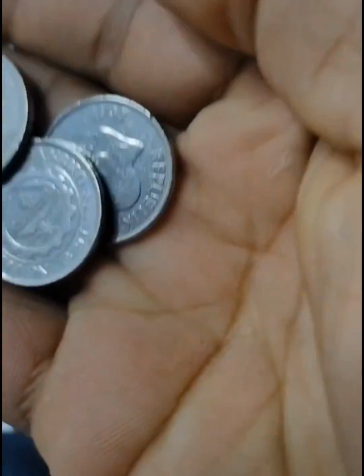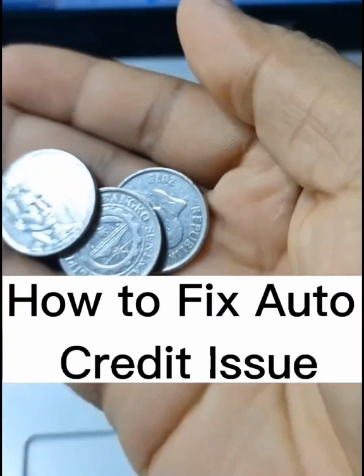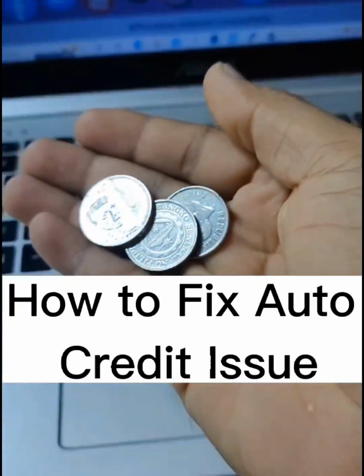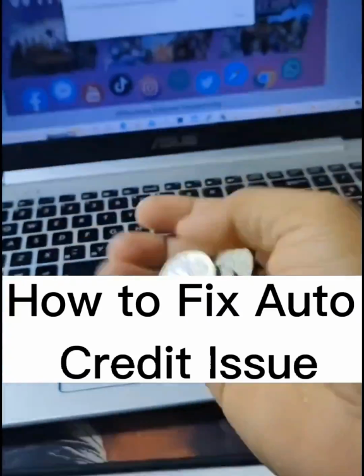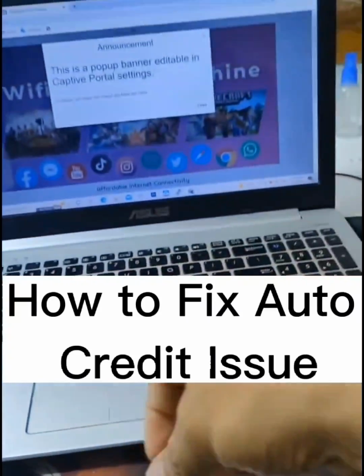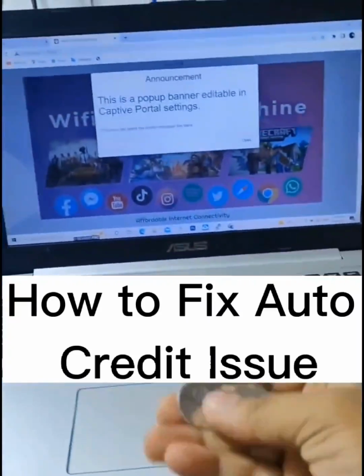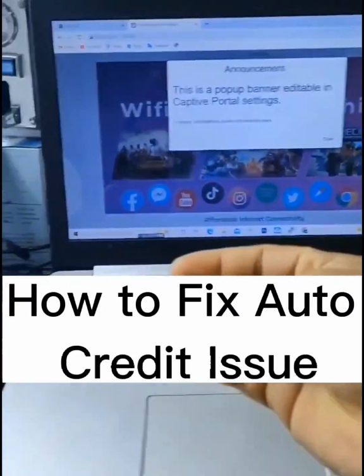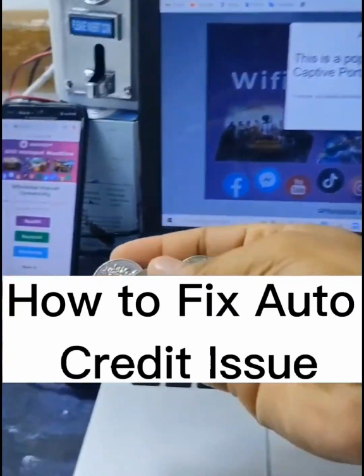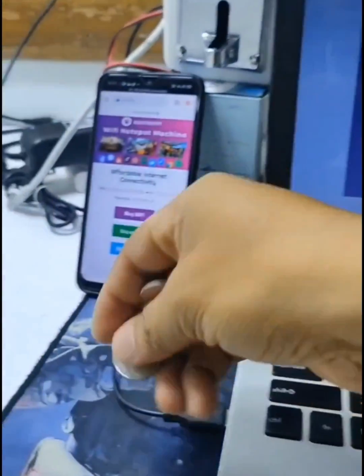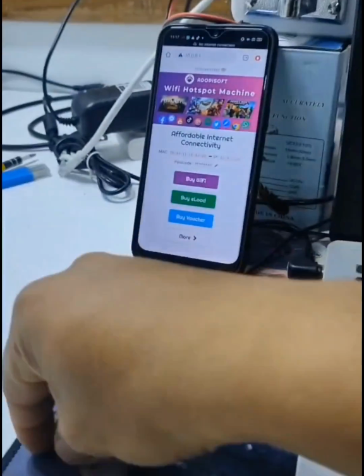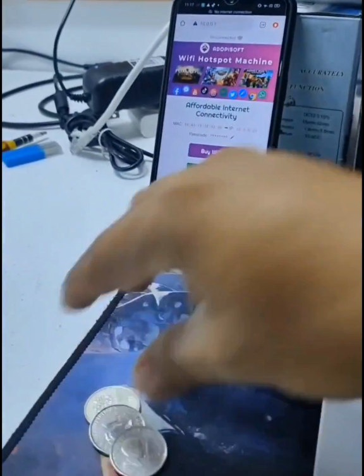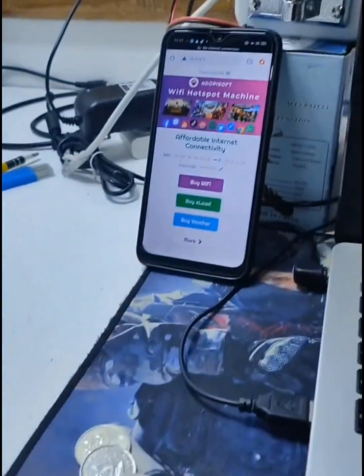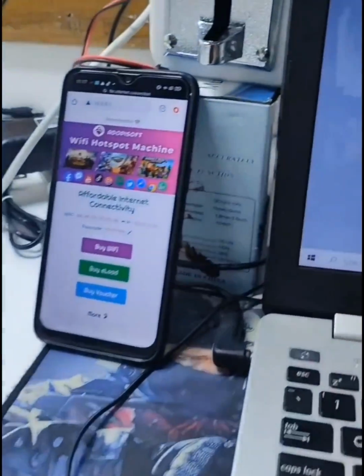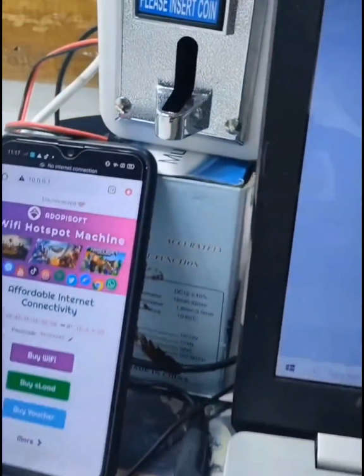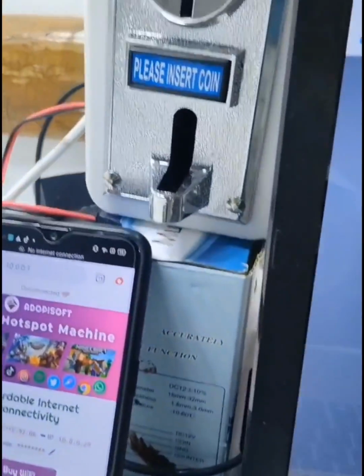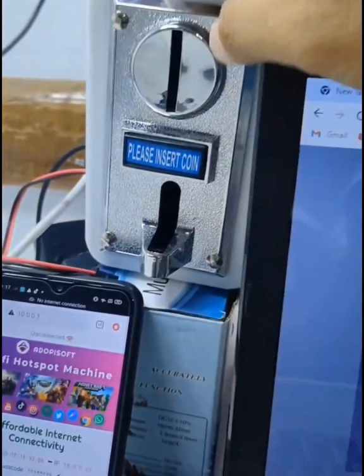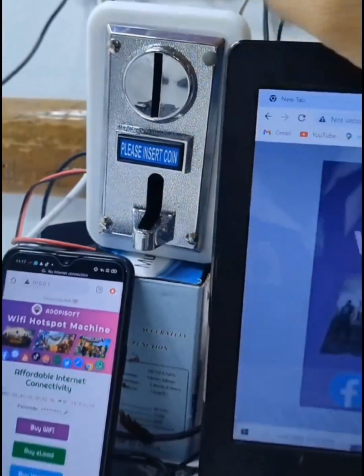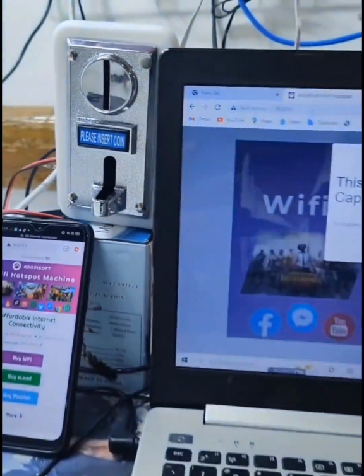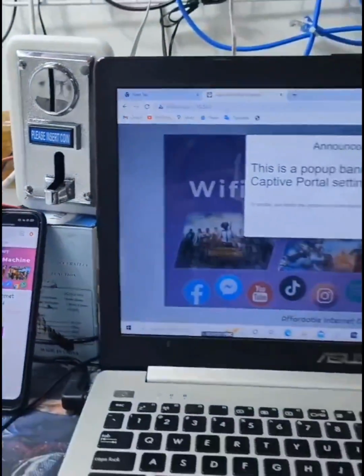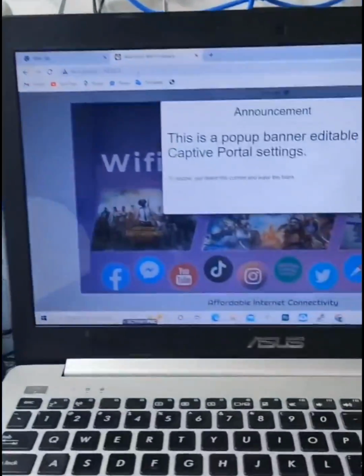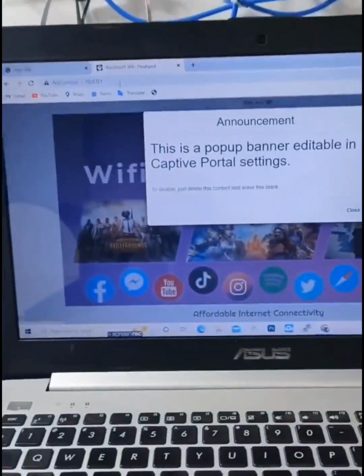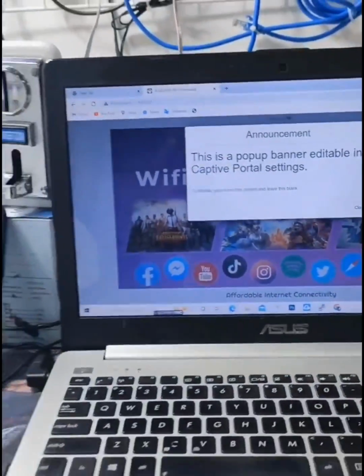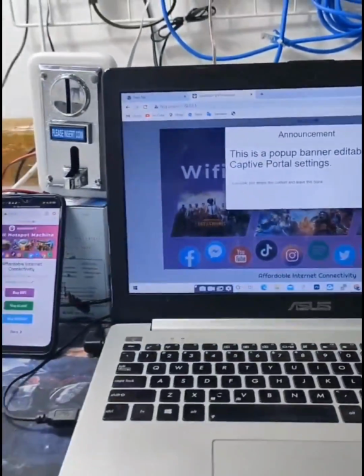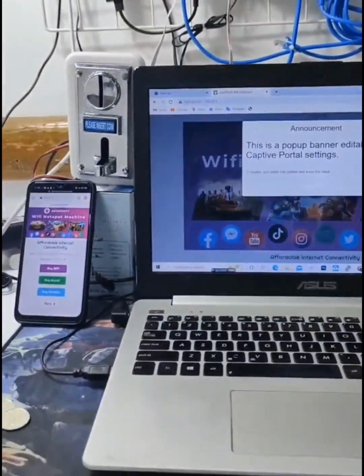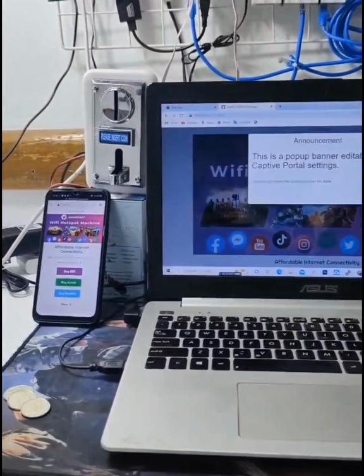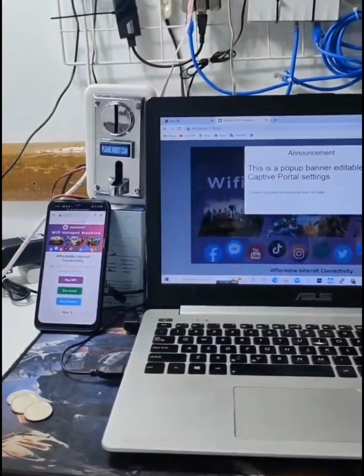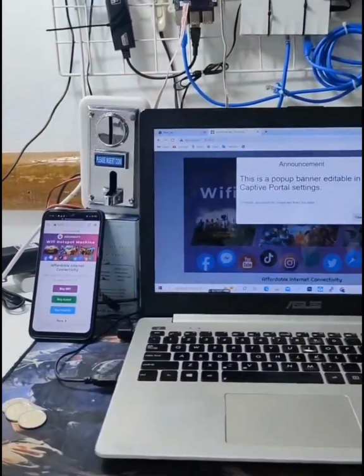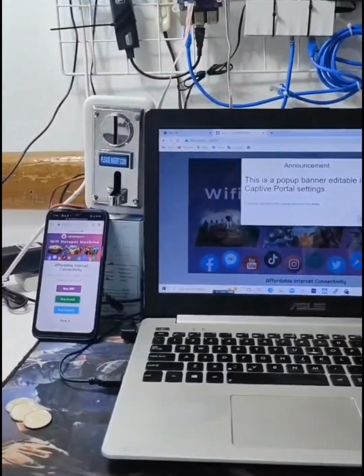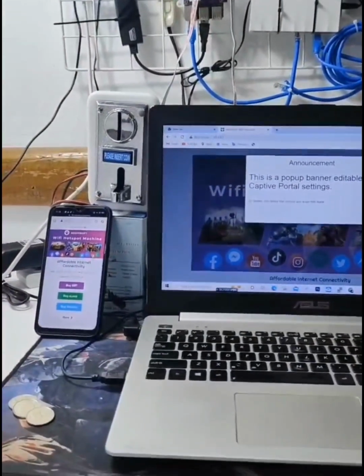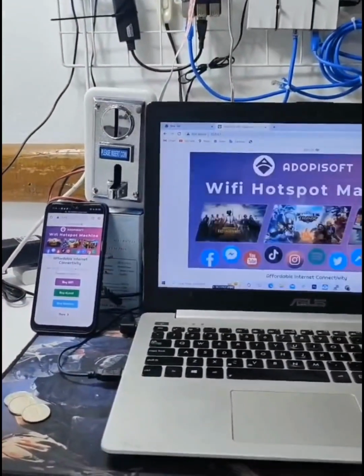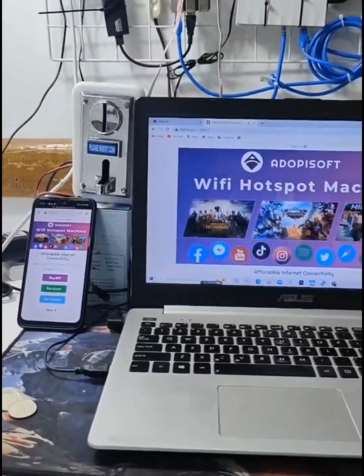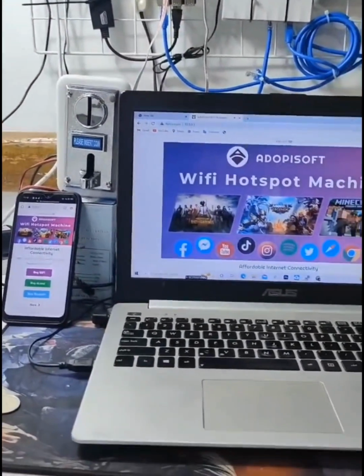How to fix auto credit issue. I'll just put the coin here beside my laptop and I will not insert a single coin in the coin slot. Let's try to click the buy wi-fi button in the captive portal.